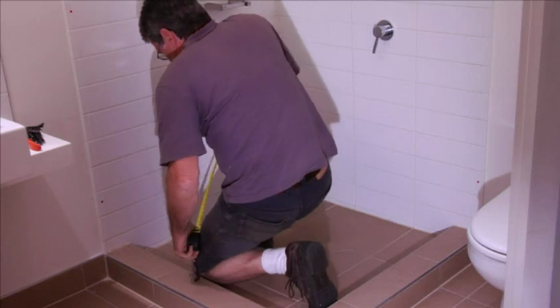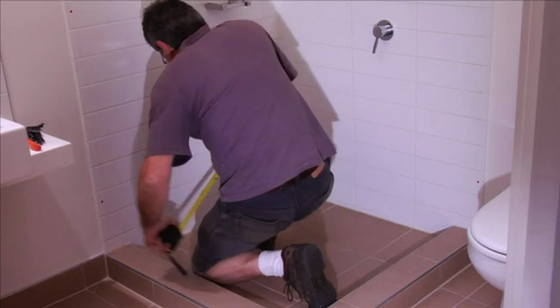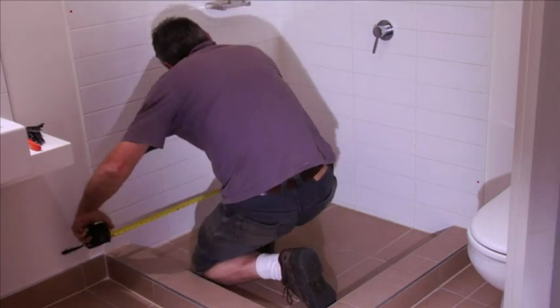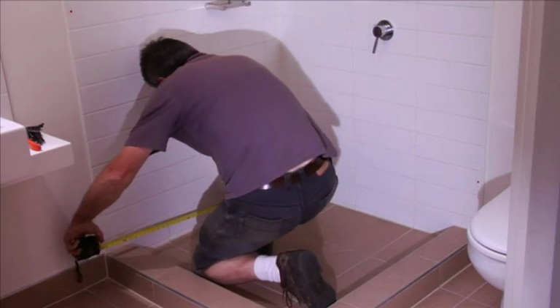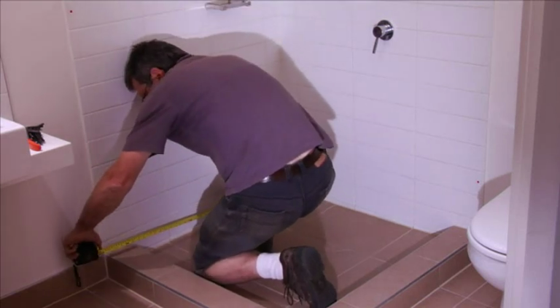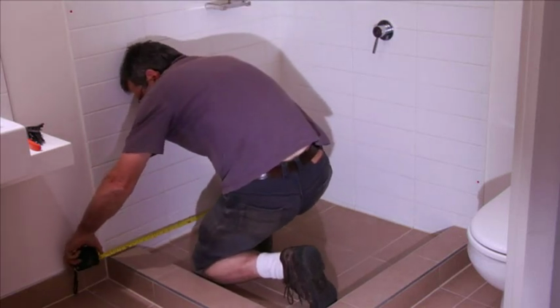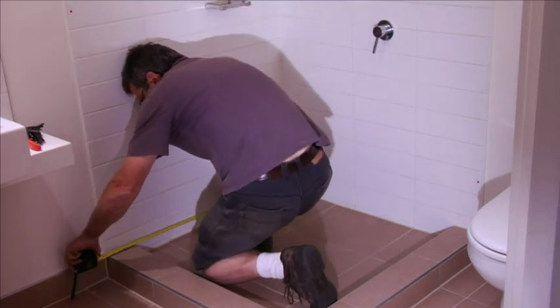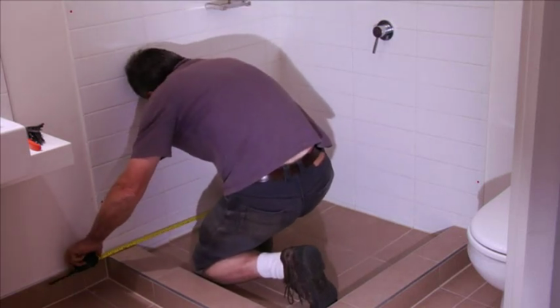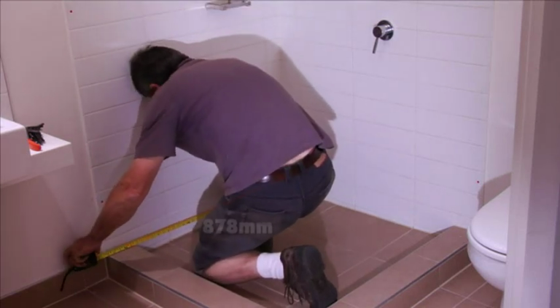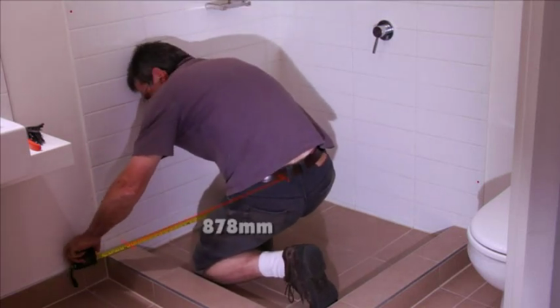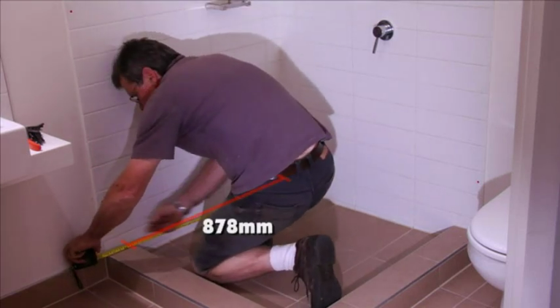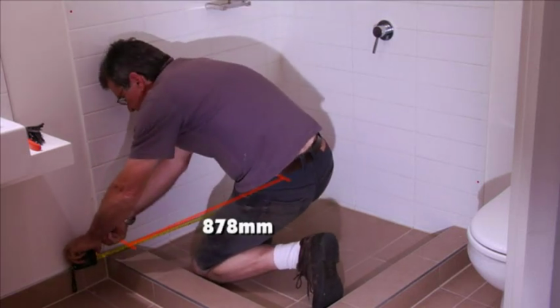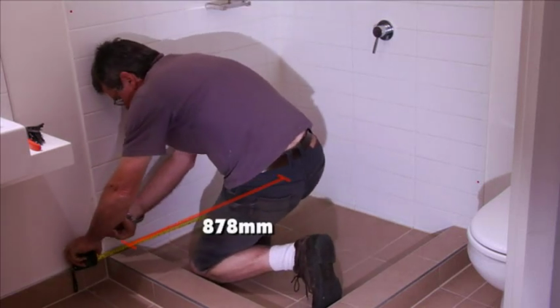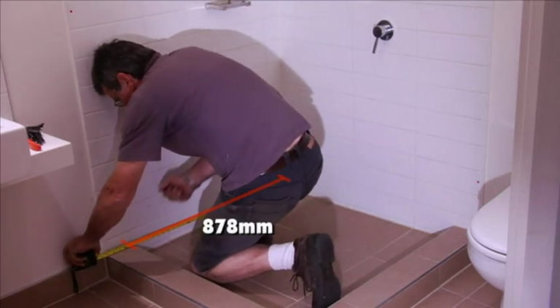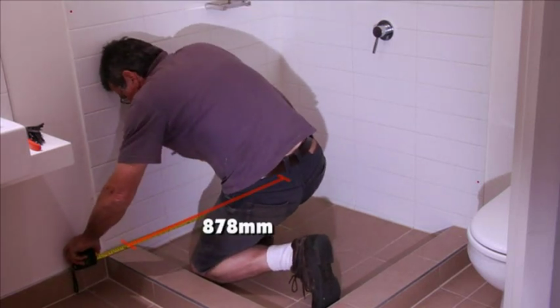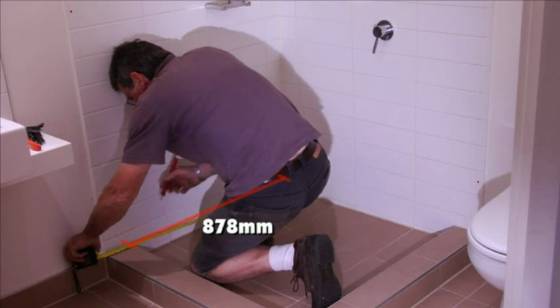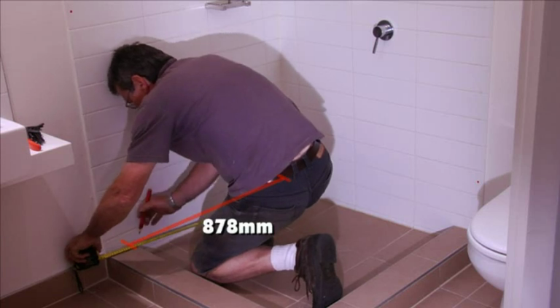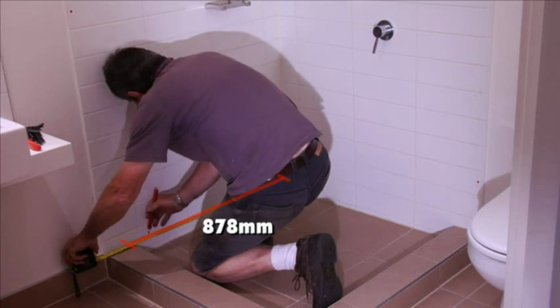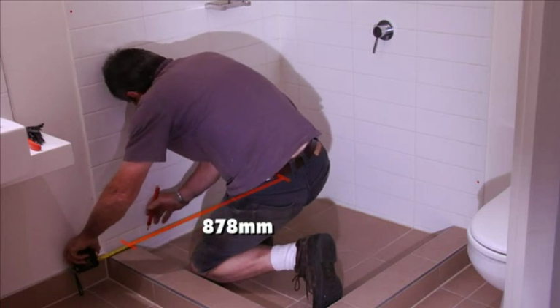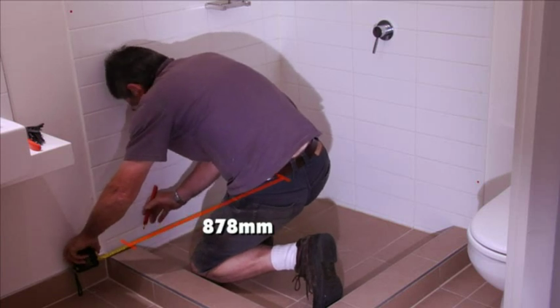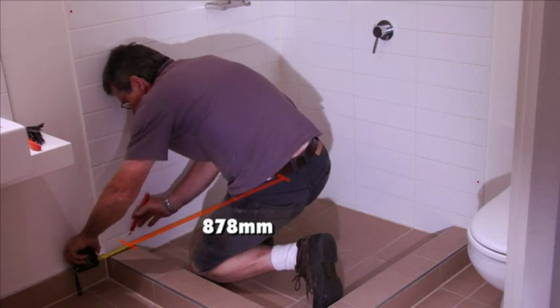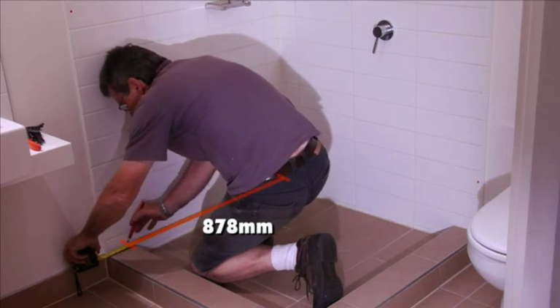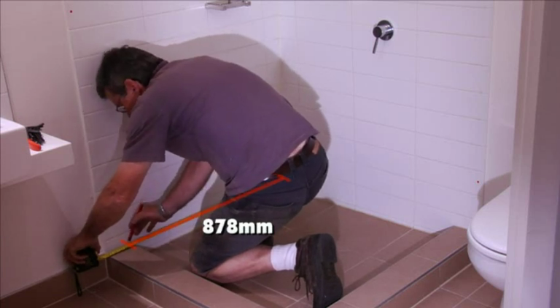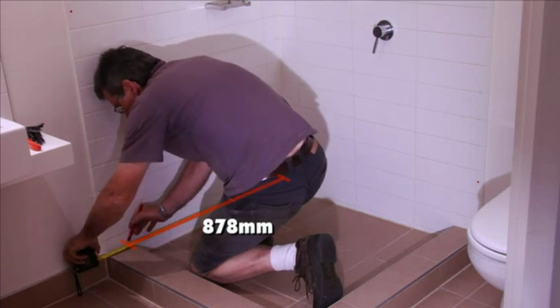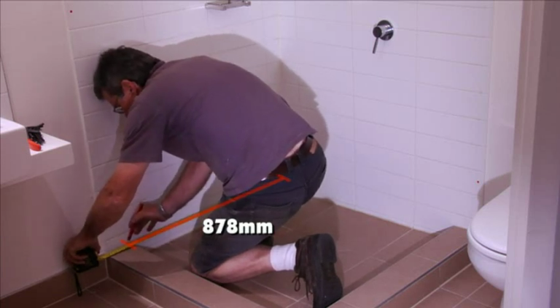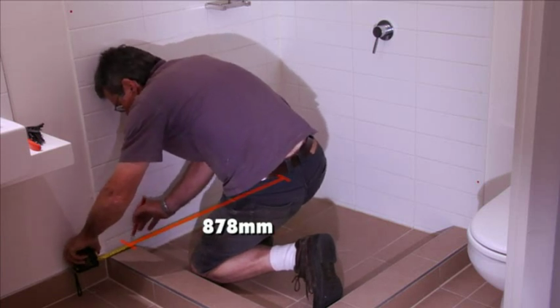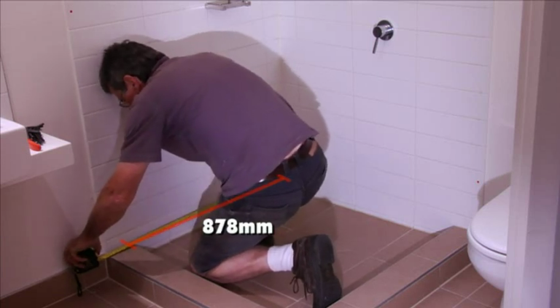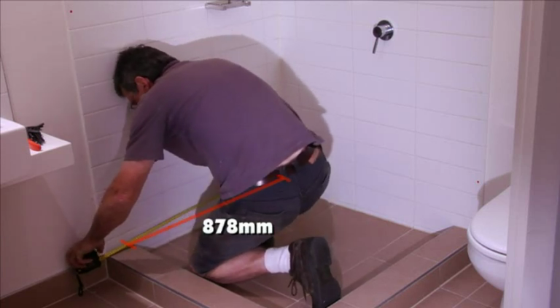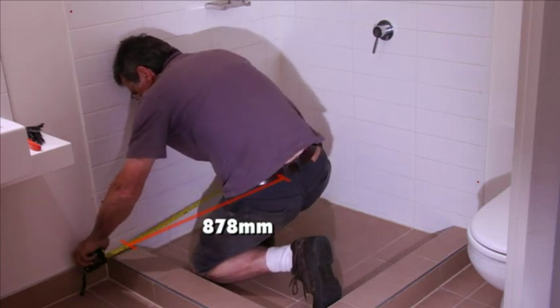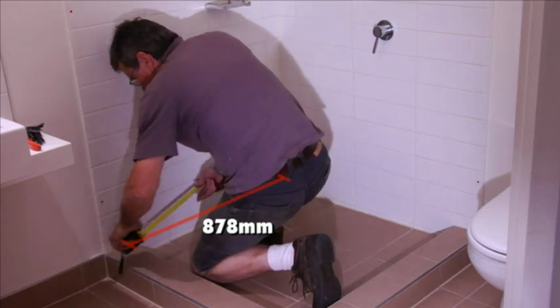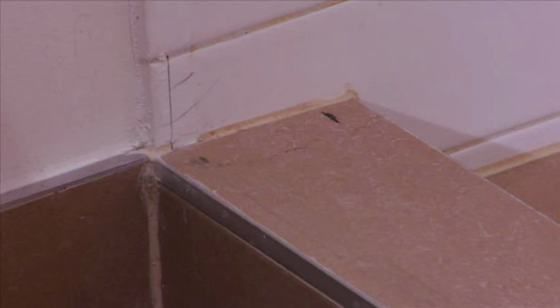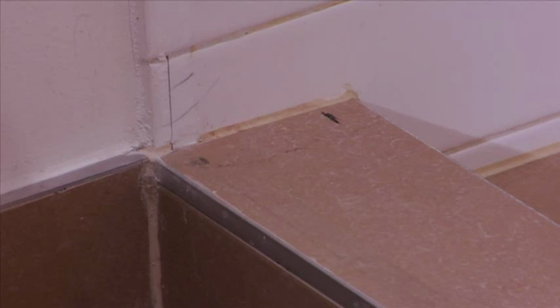On the opposite side where the door shall be positioned, measure out from the internal corner 878 millimetres. This will also be the centre line of your glass.